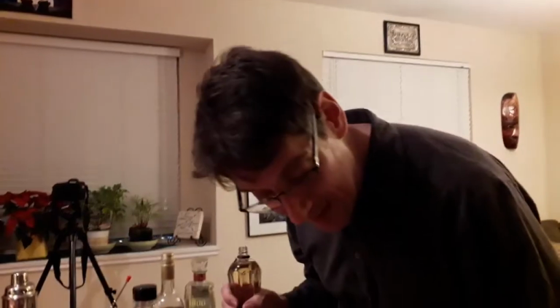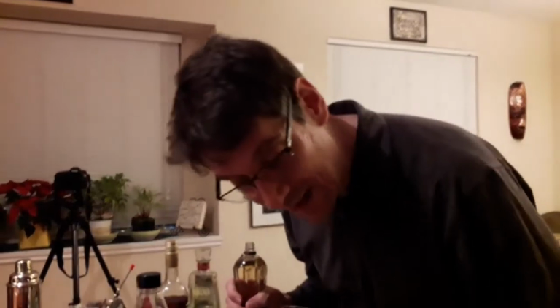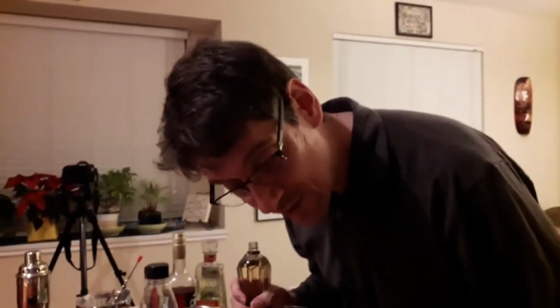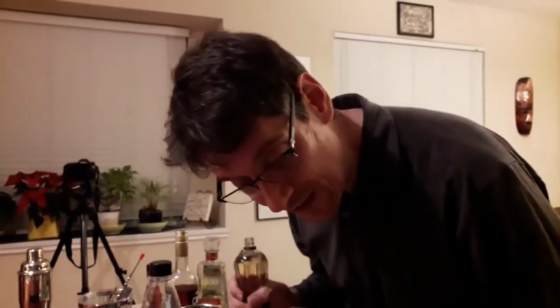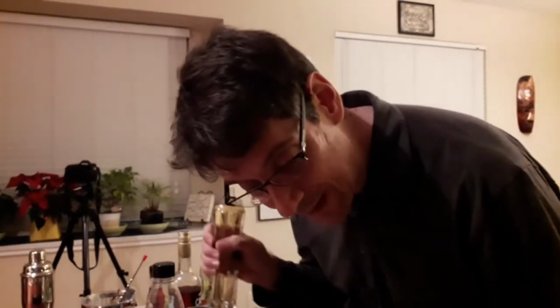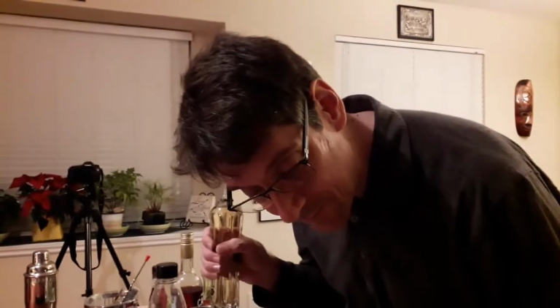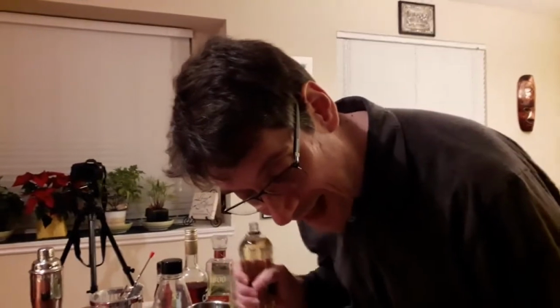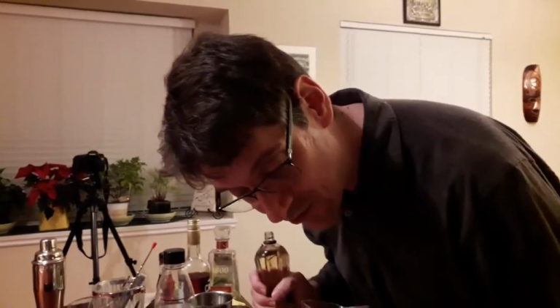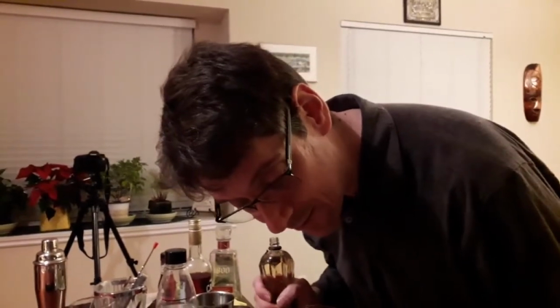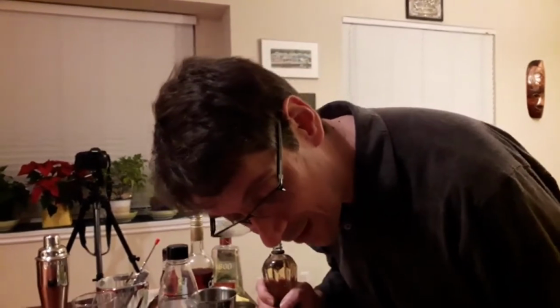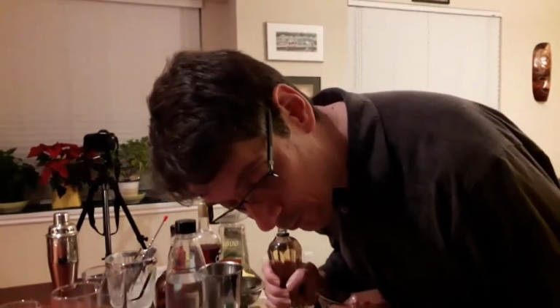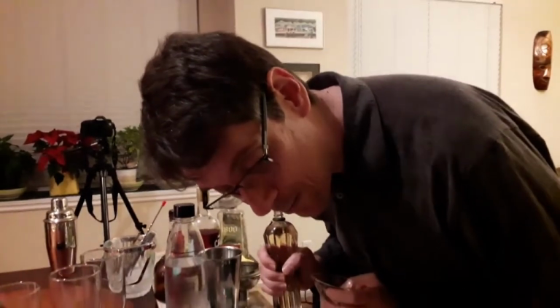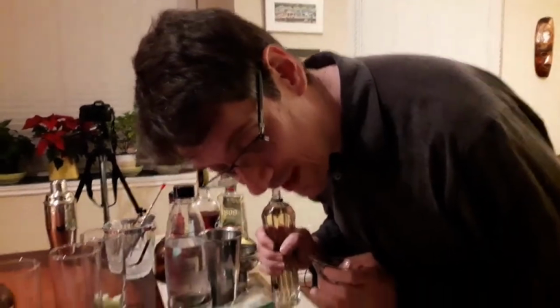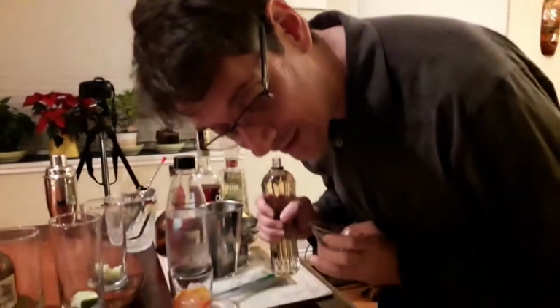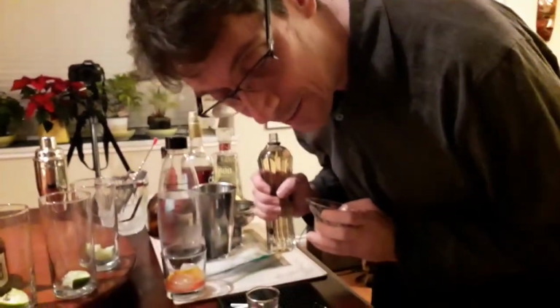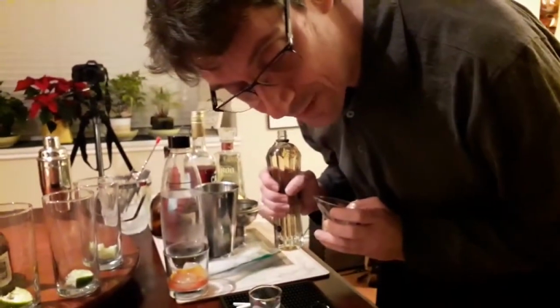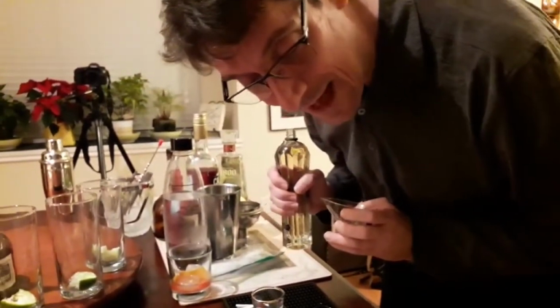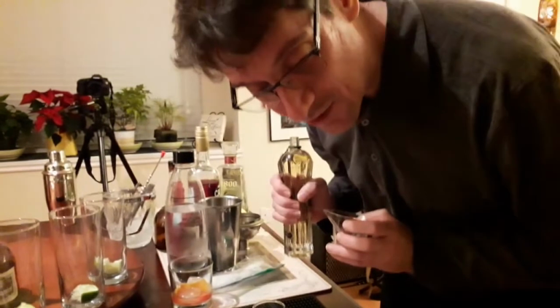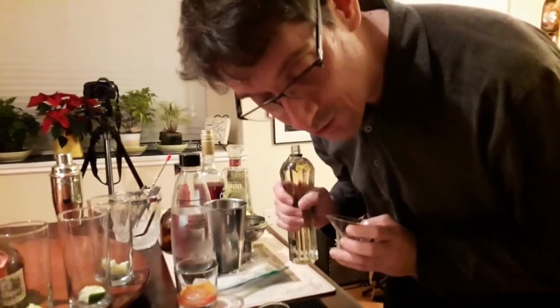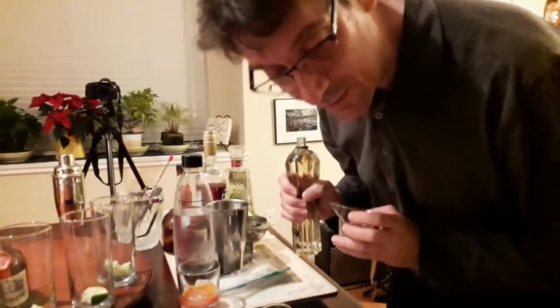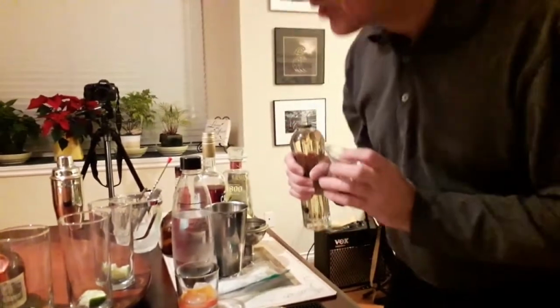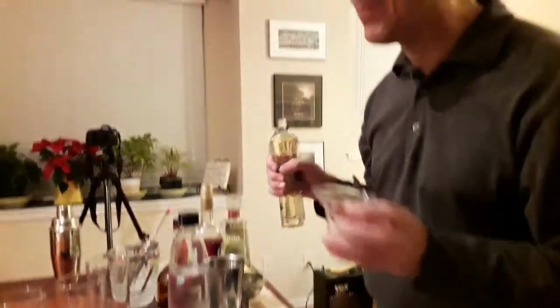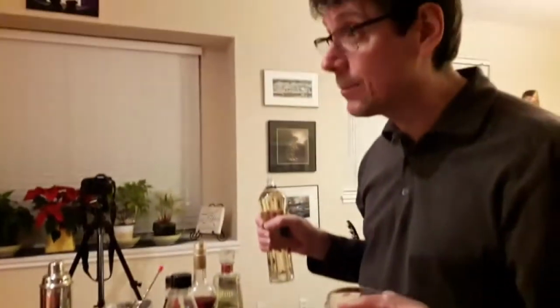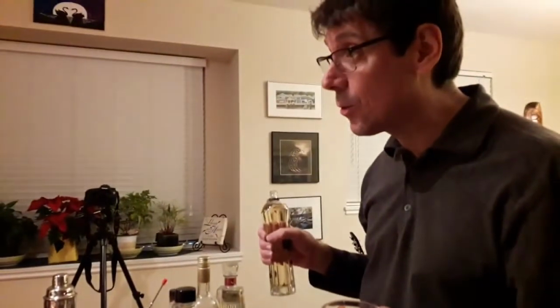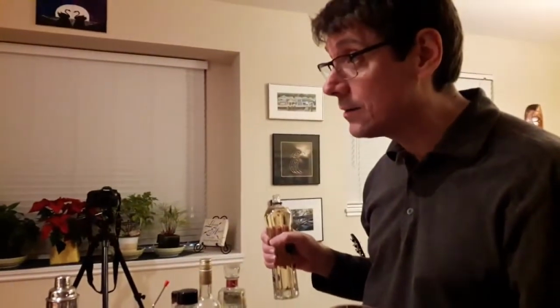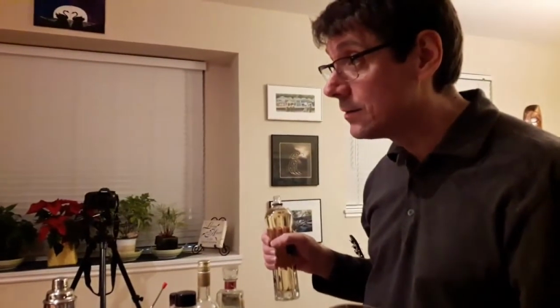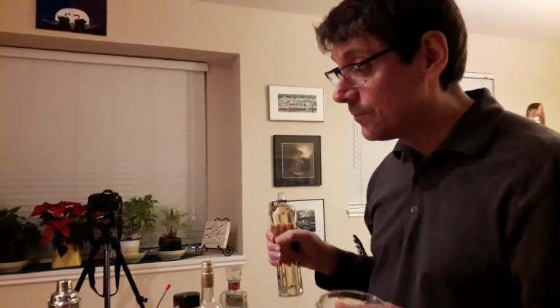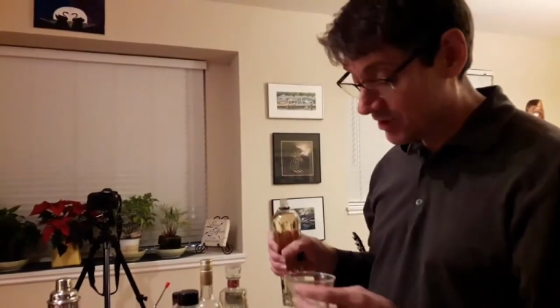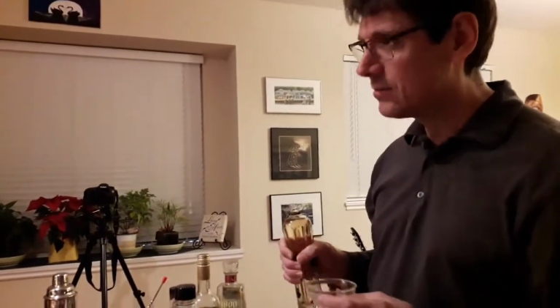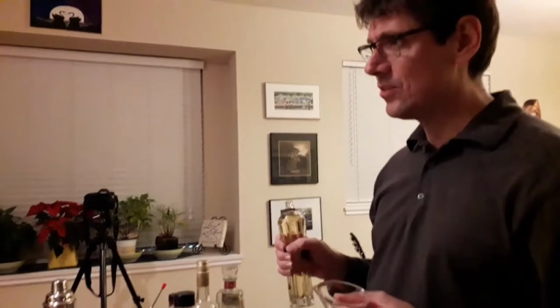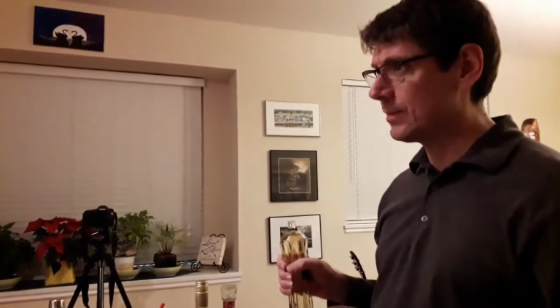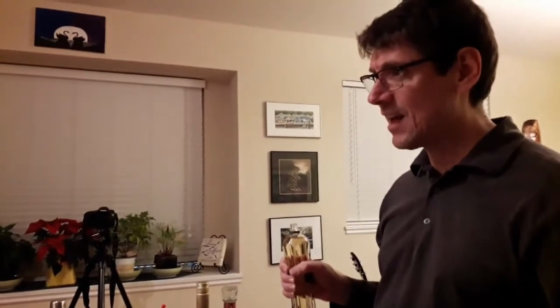So it's an ounce of St. Germain, an ounce of reposado tequila, a half ounce of lime juice, and then you're going to top it with a little bit of soda water. That sounds pretty good. Yeah, there's no reason that it shouldn't be fantastic.